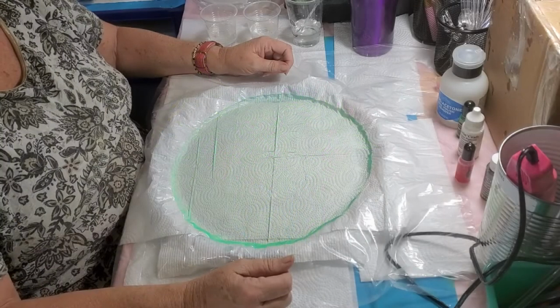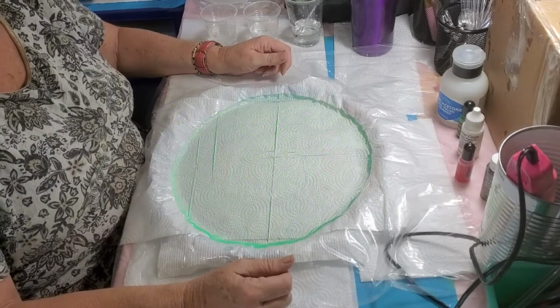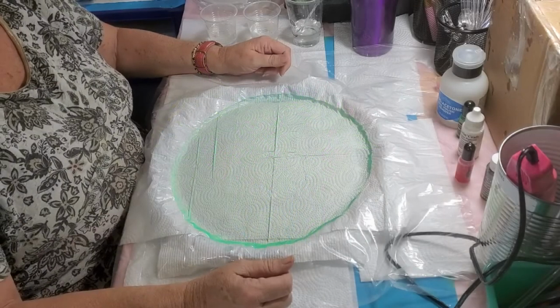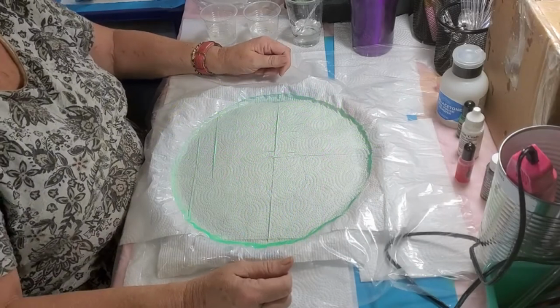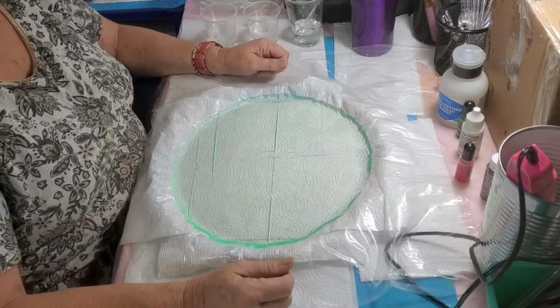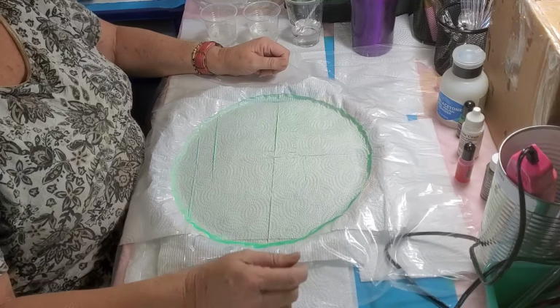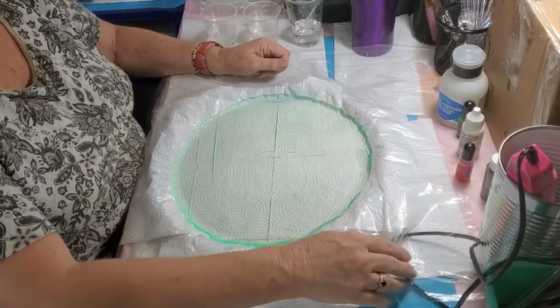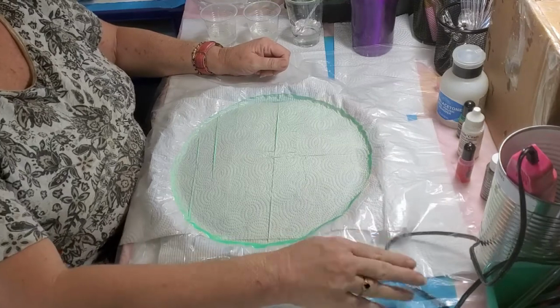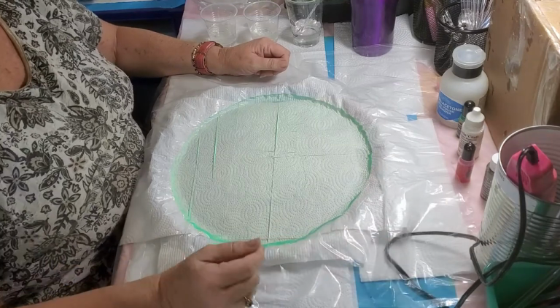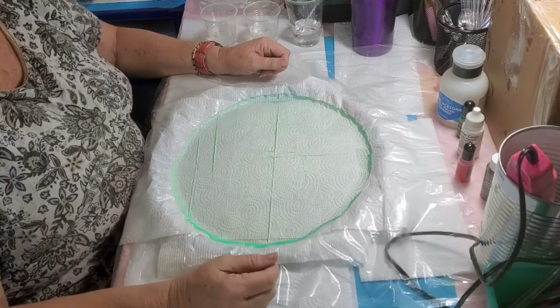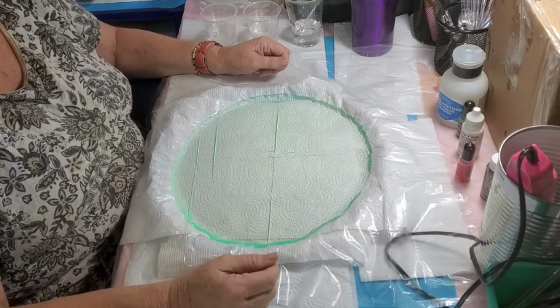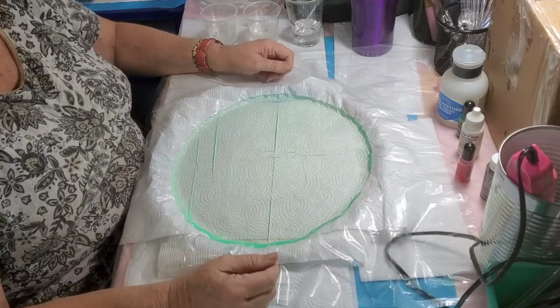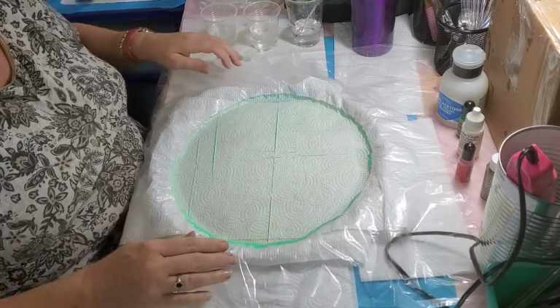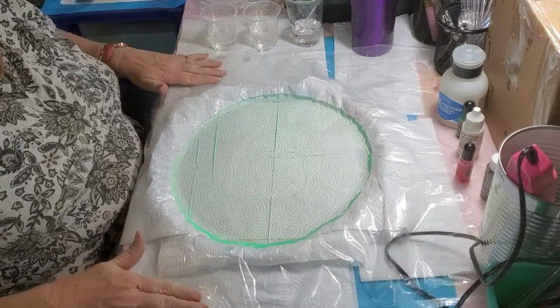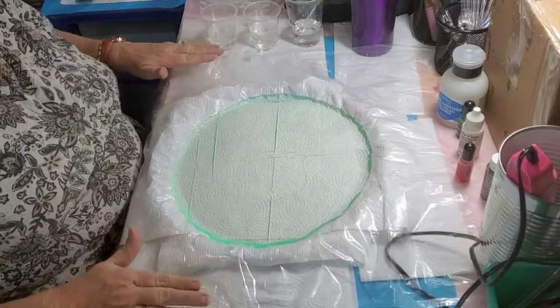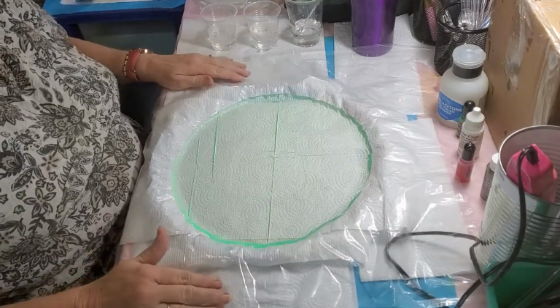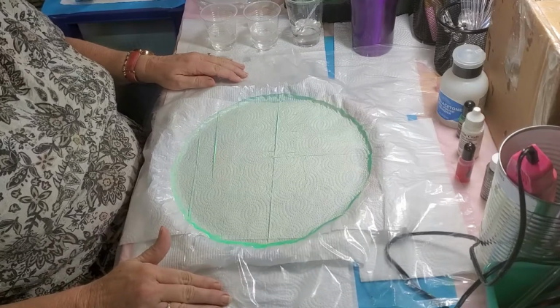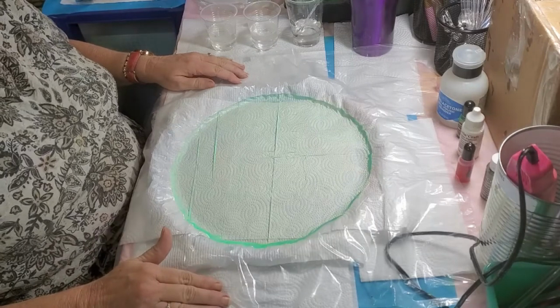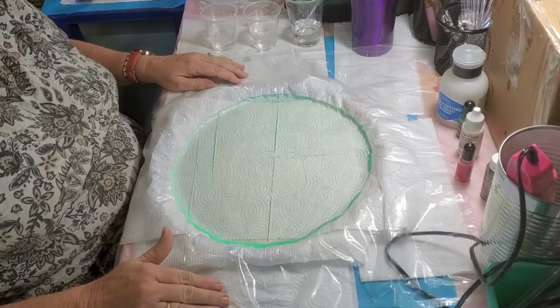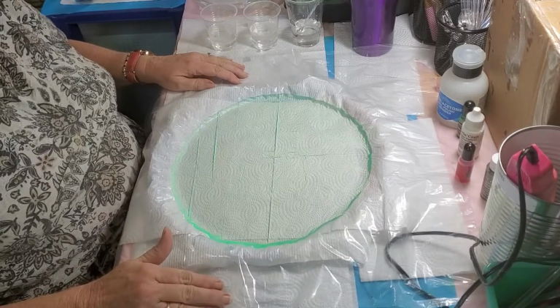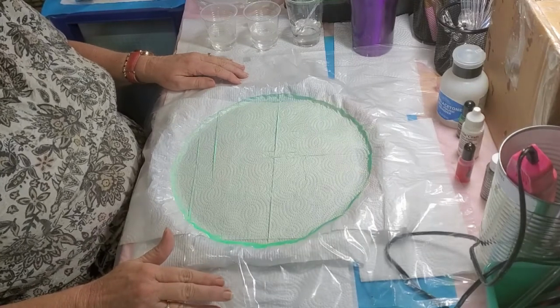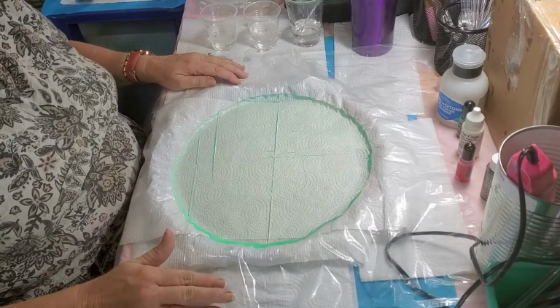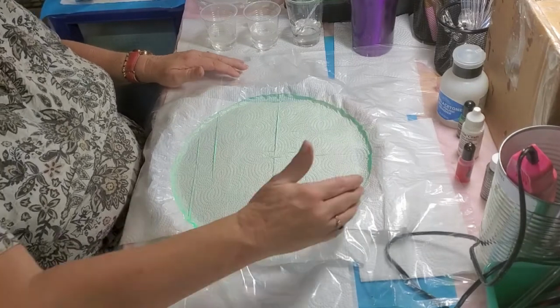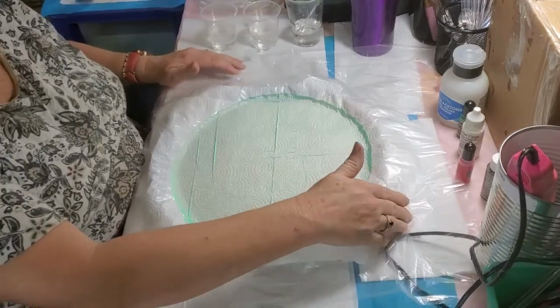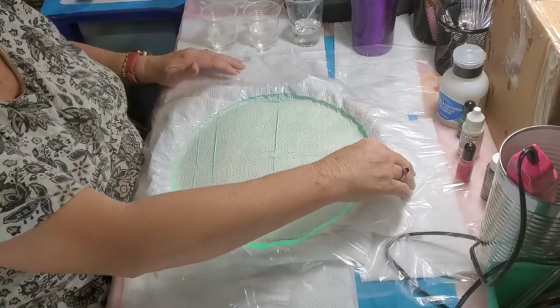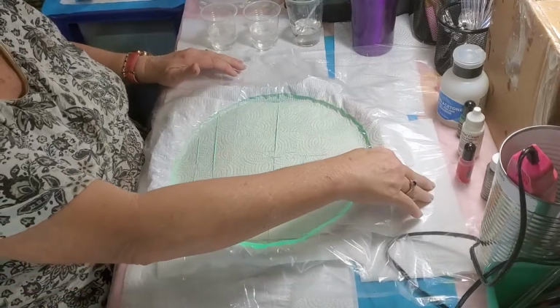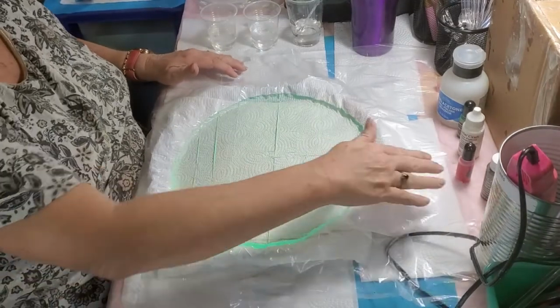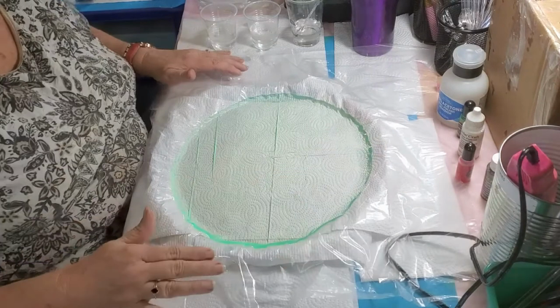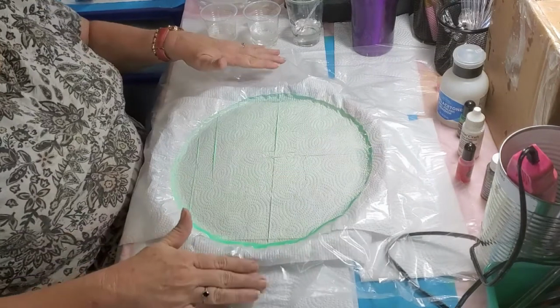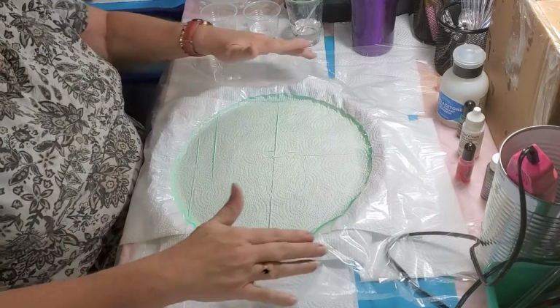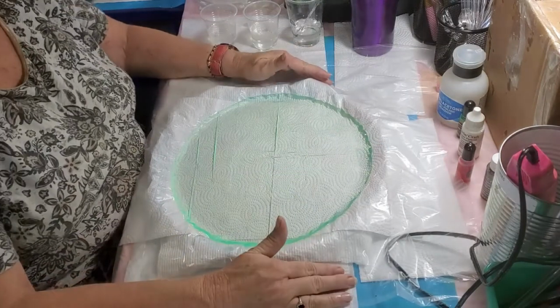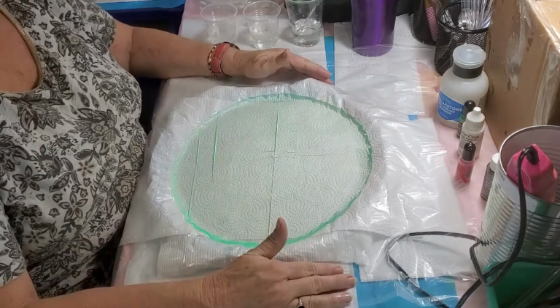Hey y'all and welcome. Today we're going to be making a freeform resin base, and I've had a lot of requests on how I do these, so I'm going to show you today how I do my bases.